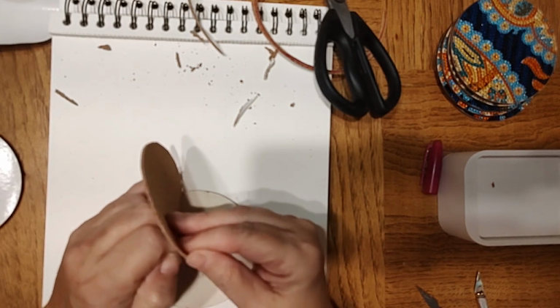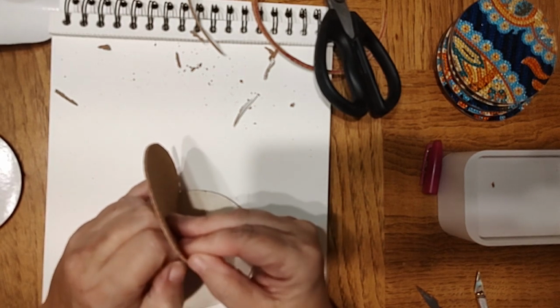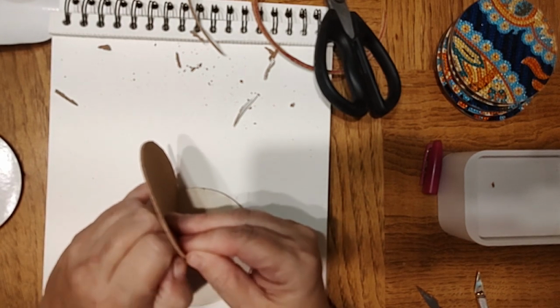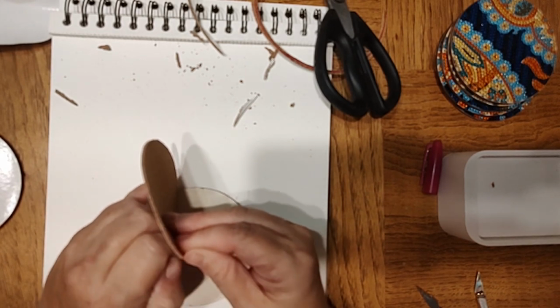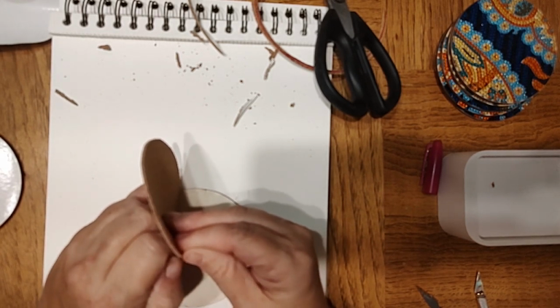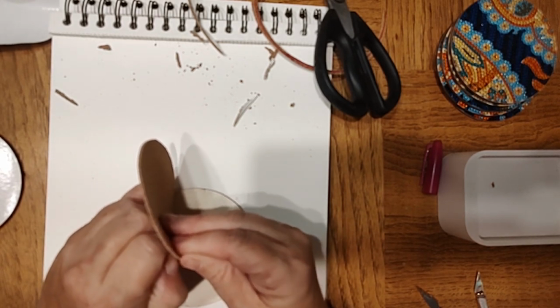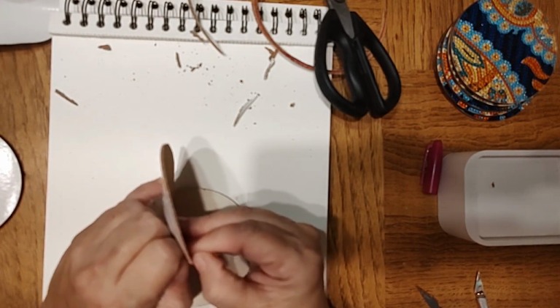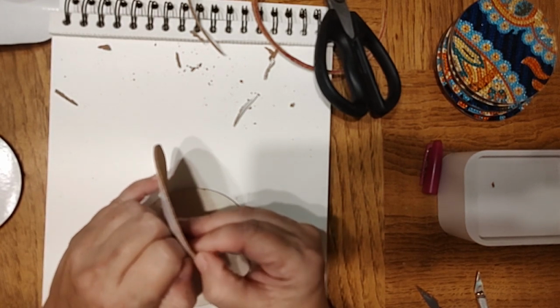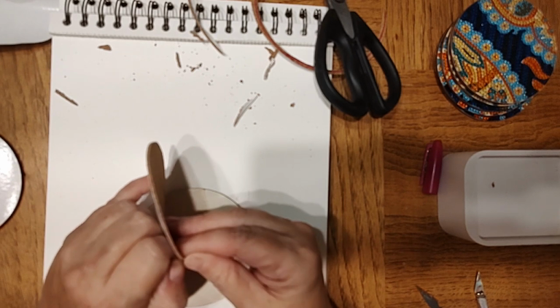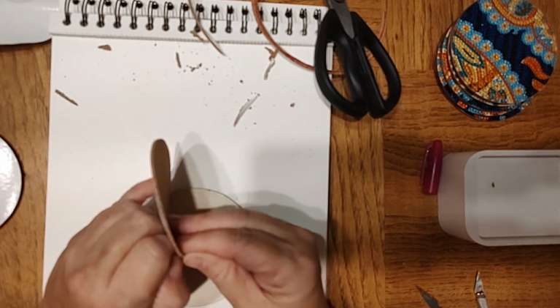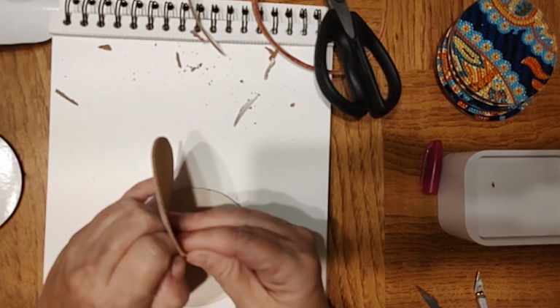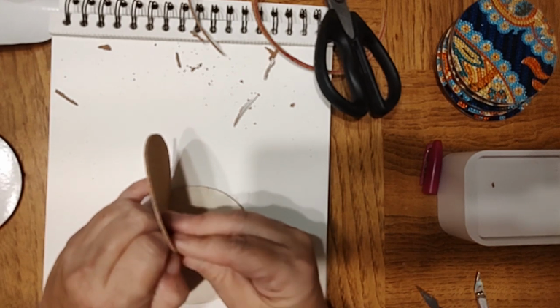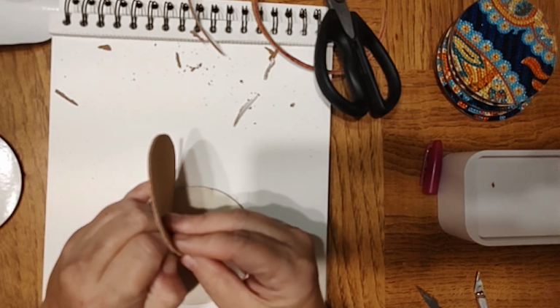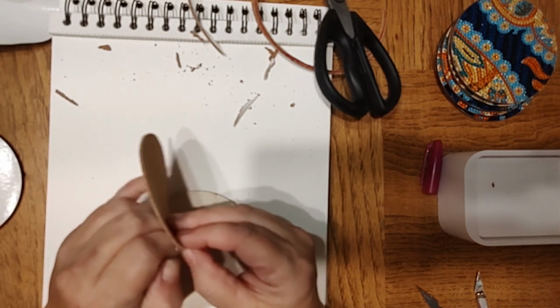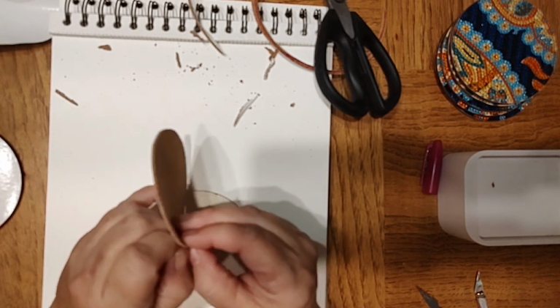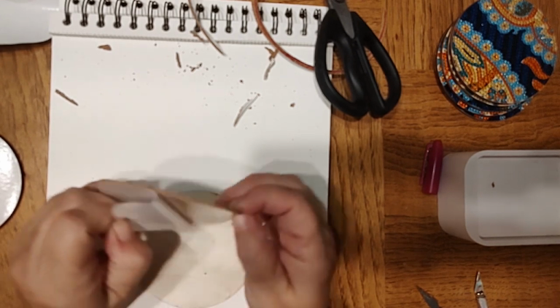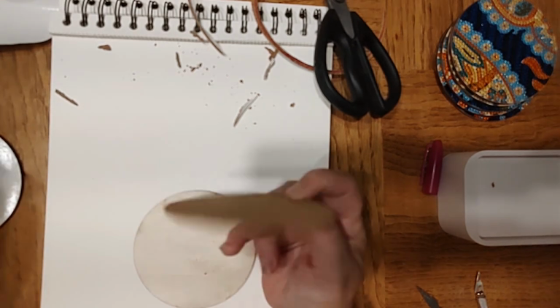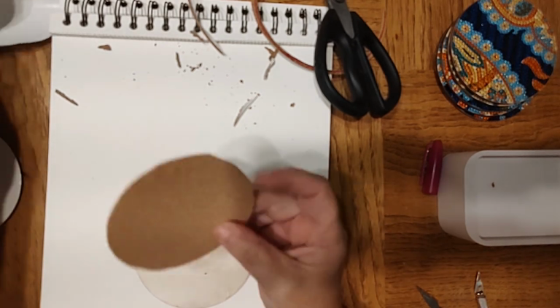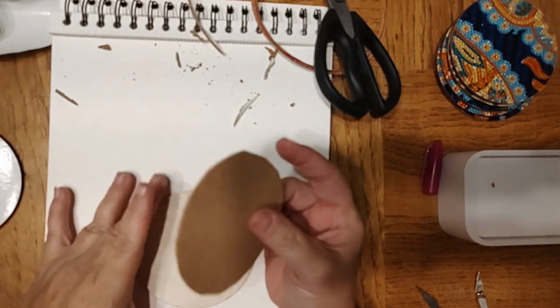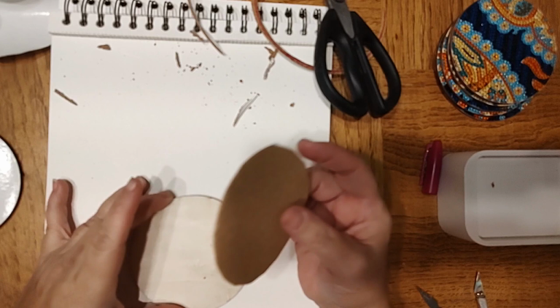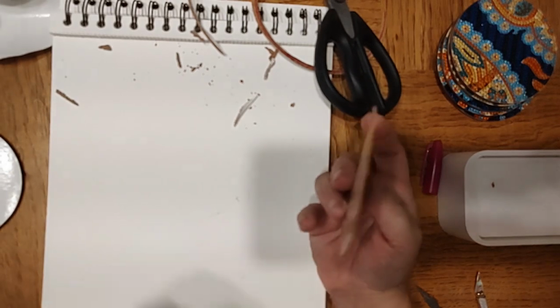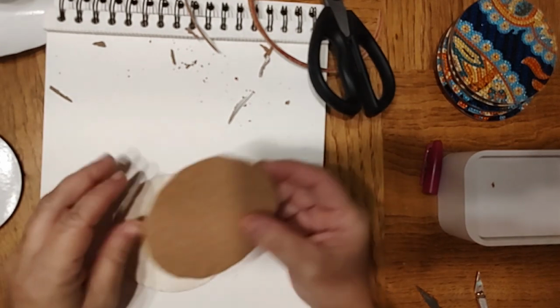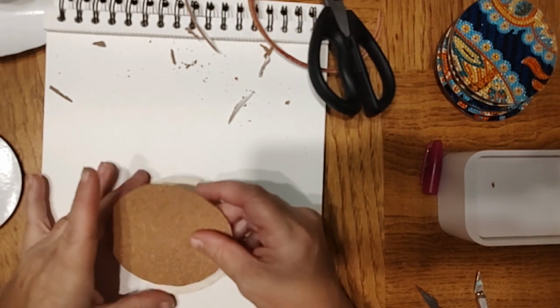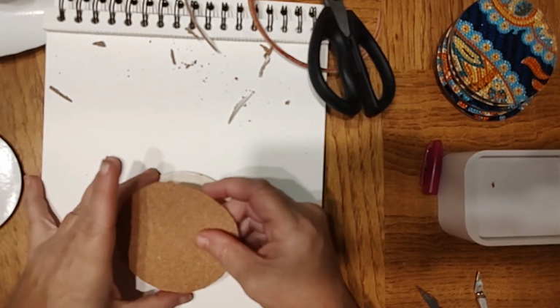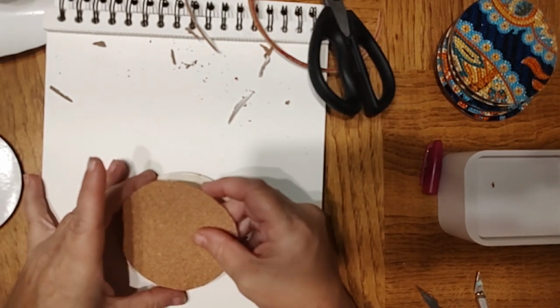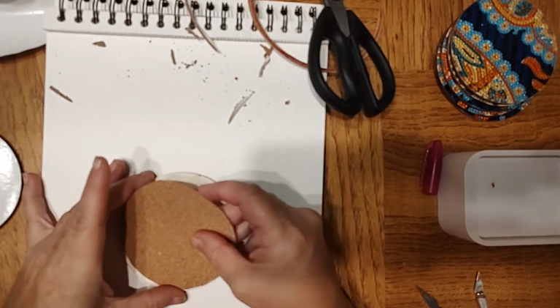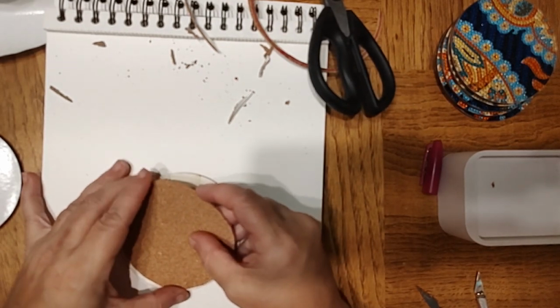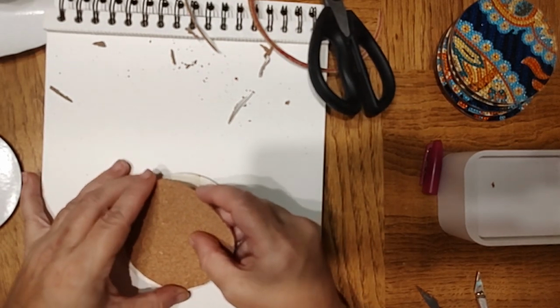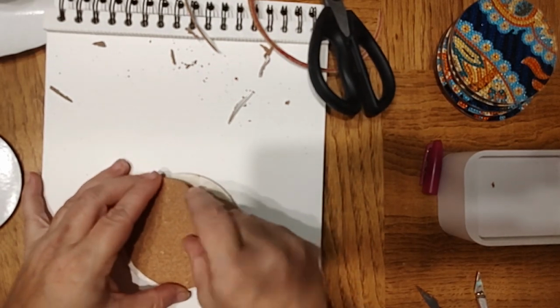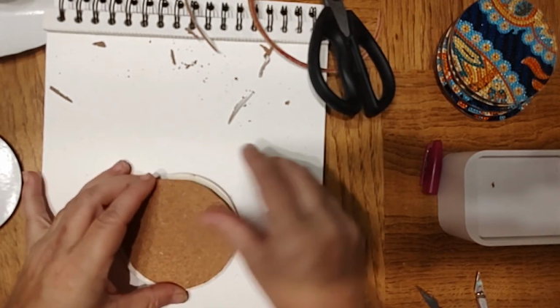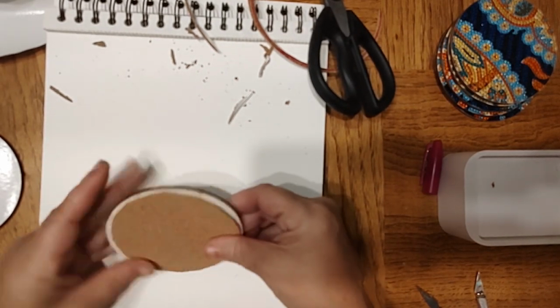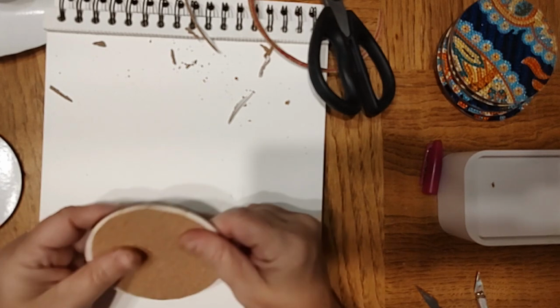I will tell you to be careful when you're trying to get the backing off the cork, because a minute ago I thought I broke it — I thought I split the cork. So just be gentle when peeling the backing off.